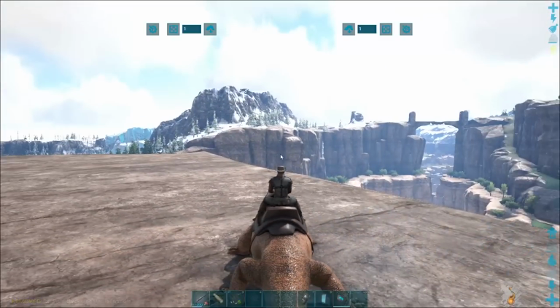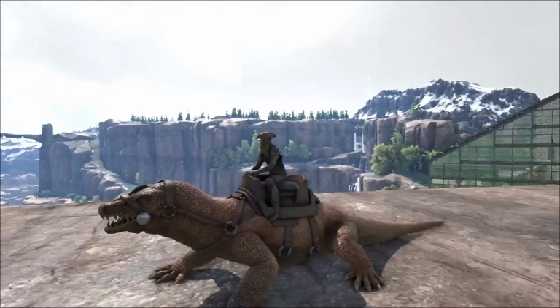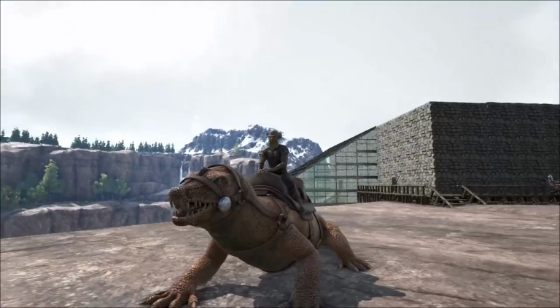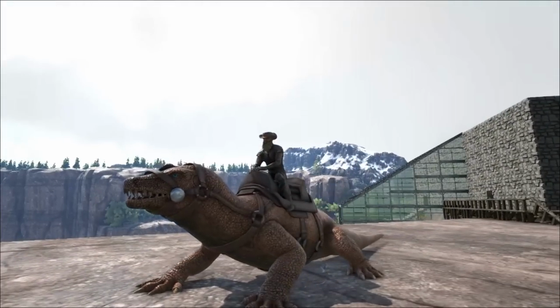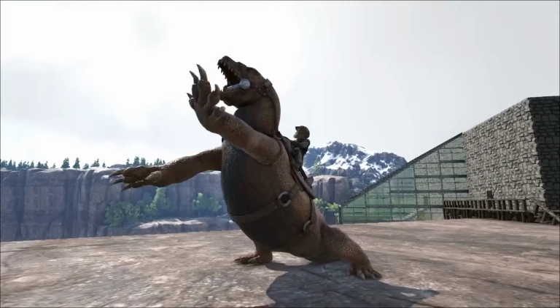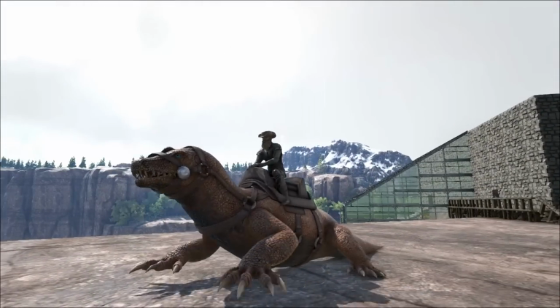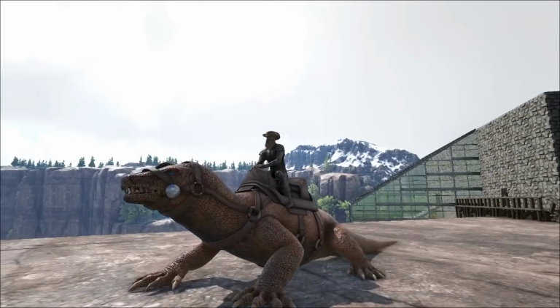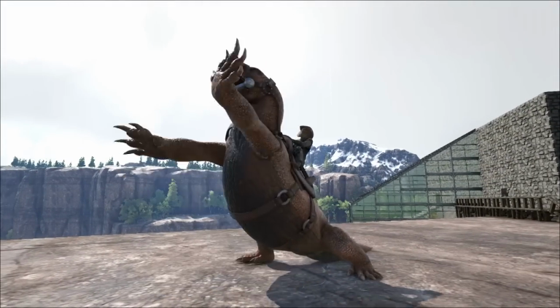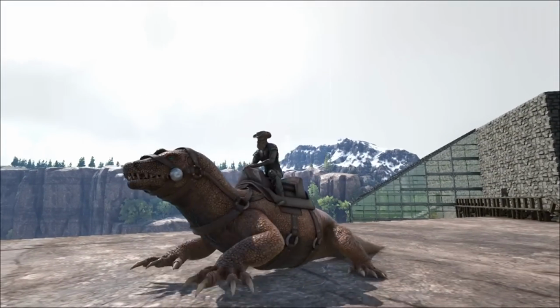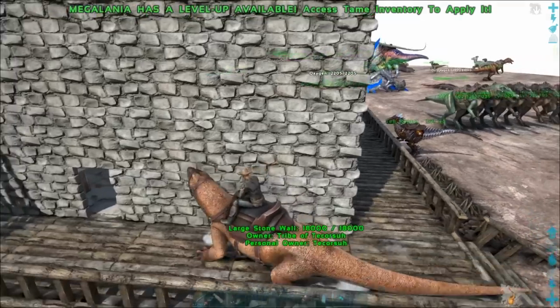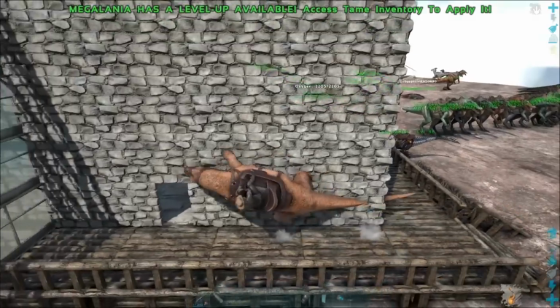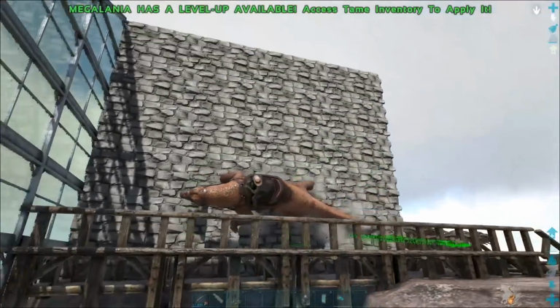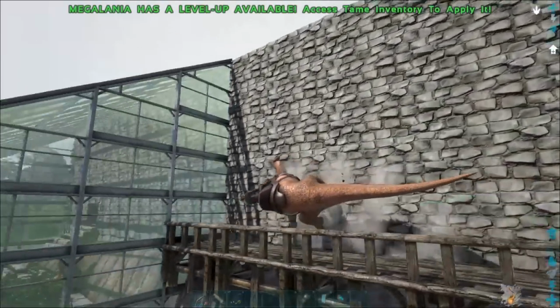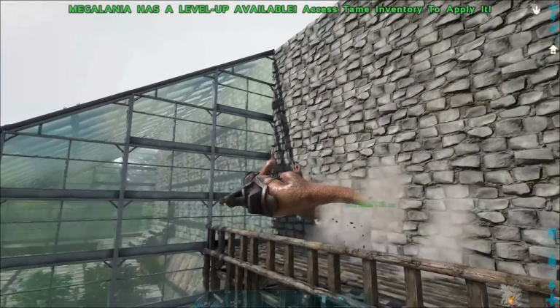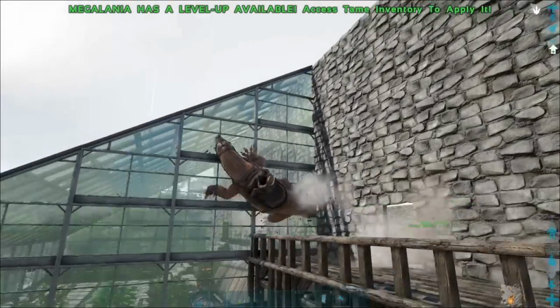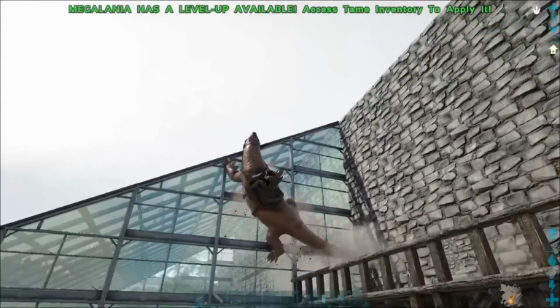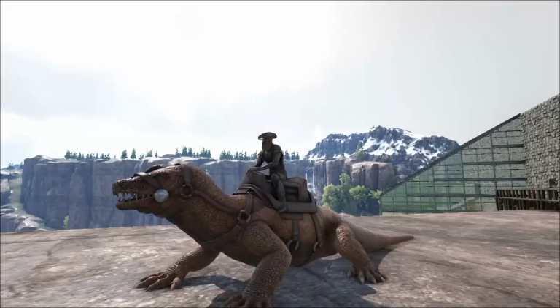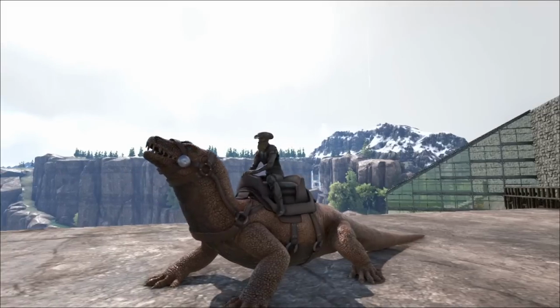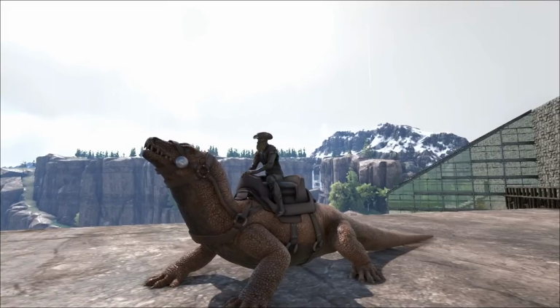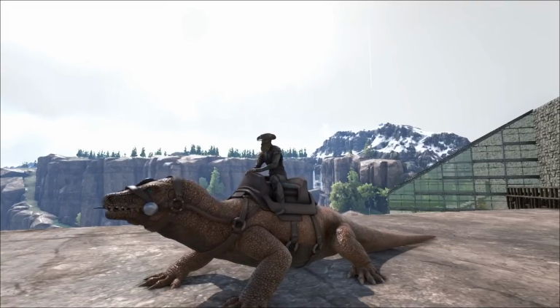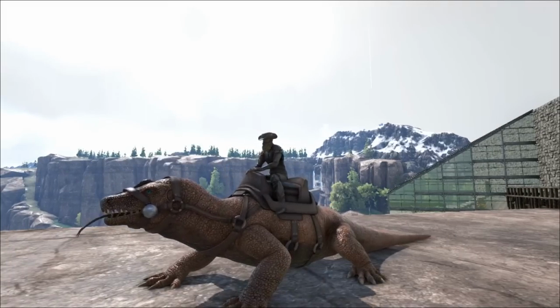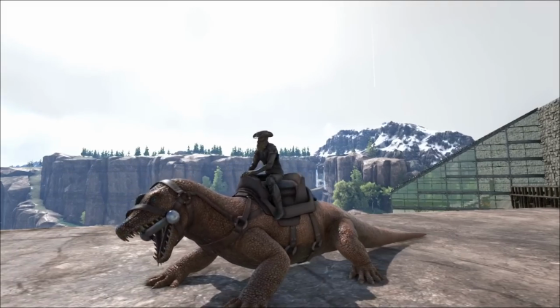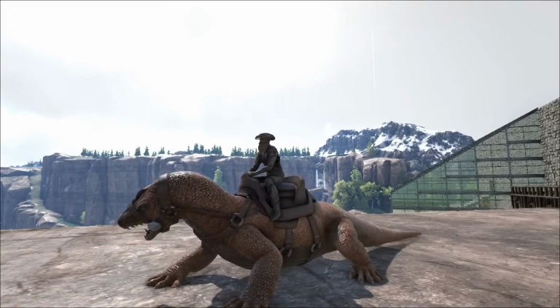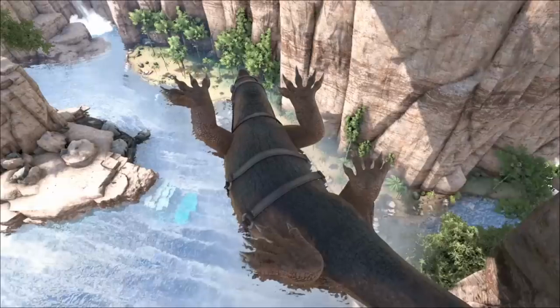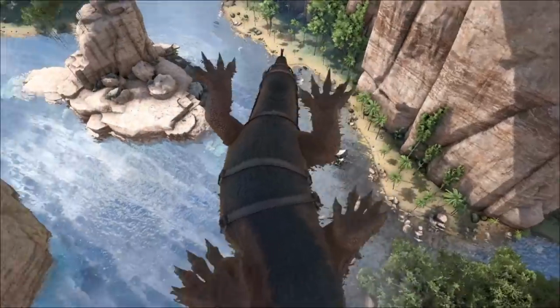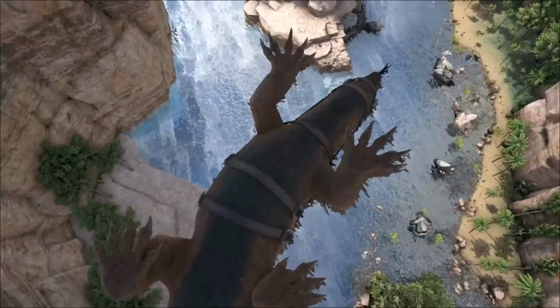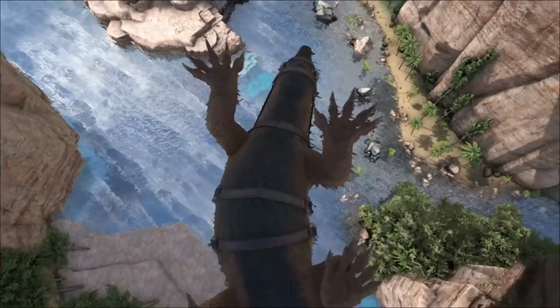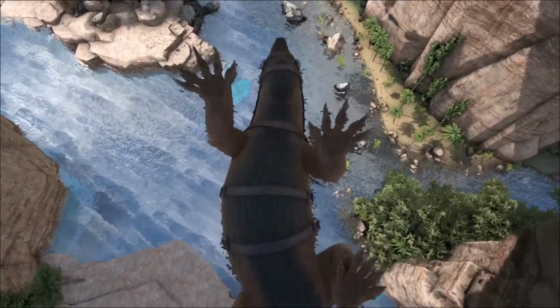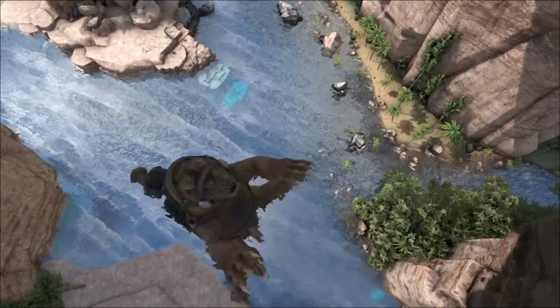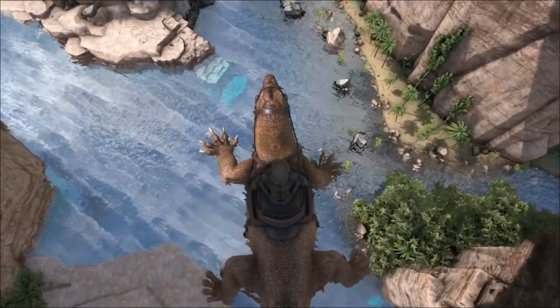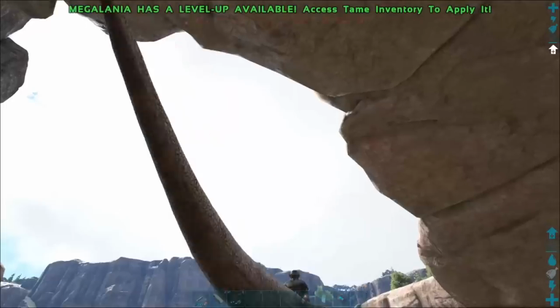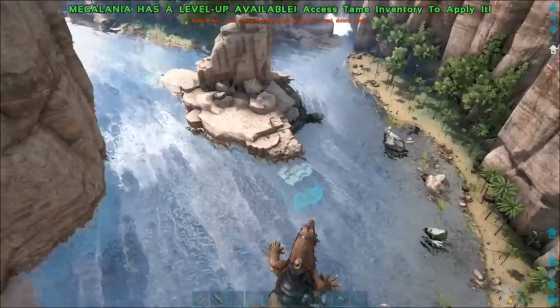Their primary attack is a standard bite attack. They are able to scale walls and climb on ceilings. Use a secondary attack to toggle climbing mode on and off. Jump can also be used to toggle climbing mode off if you're attached to a wall.